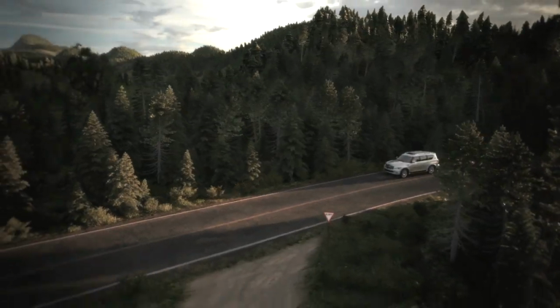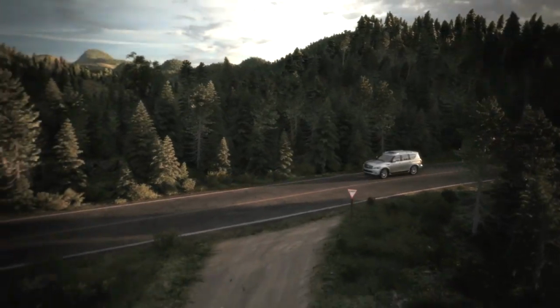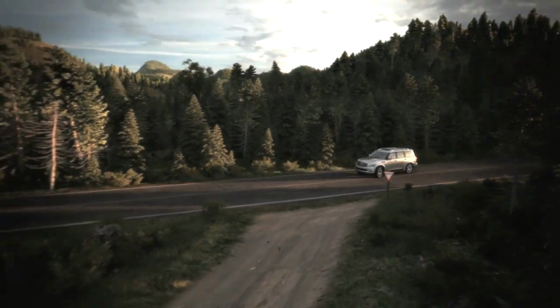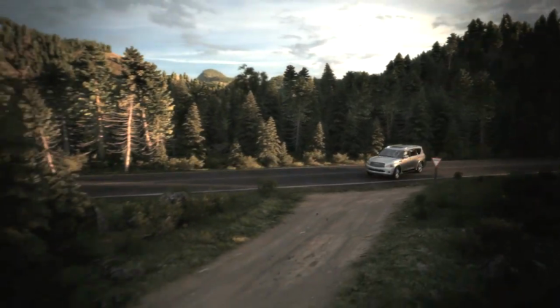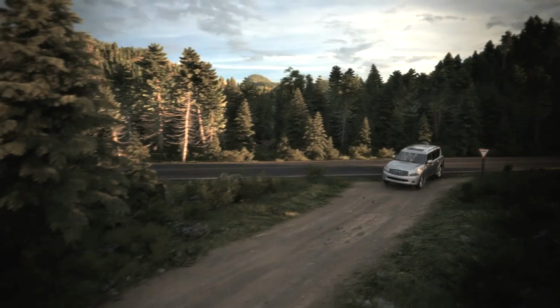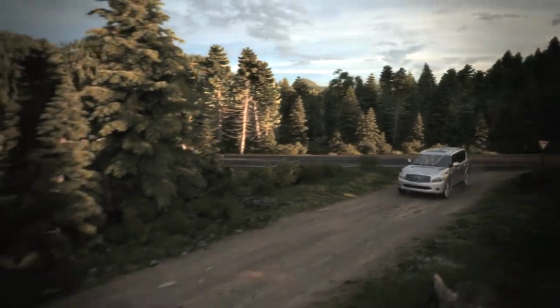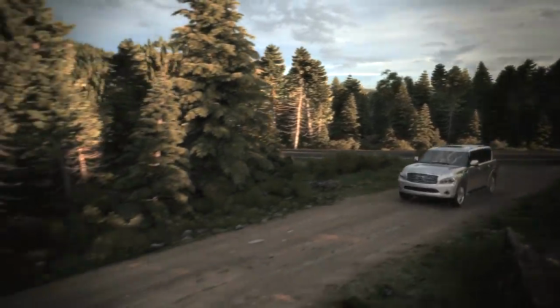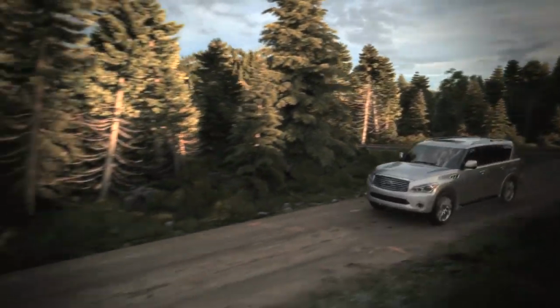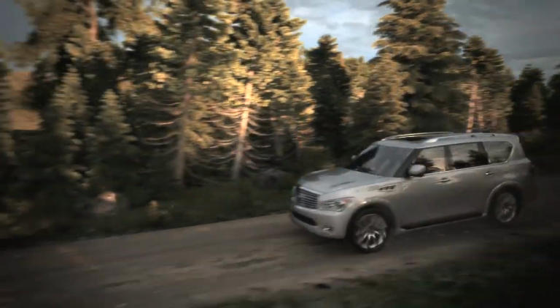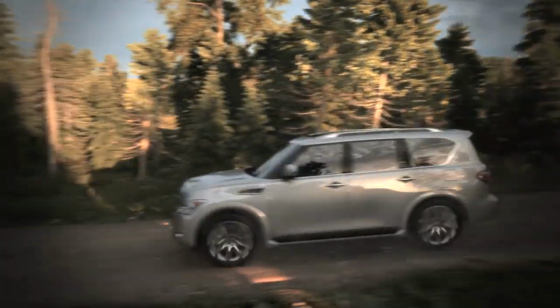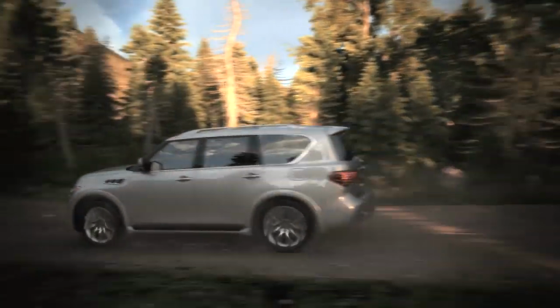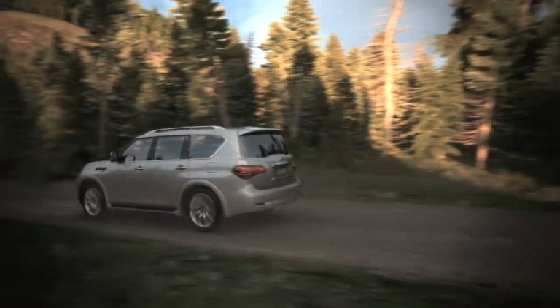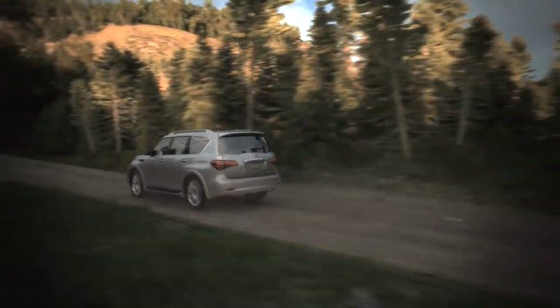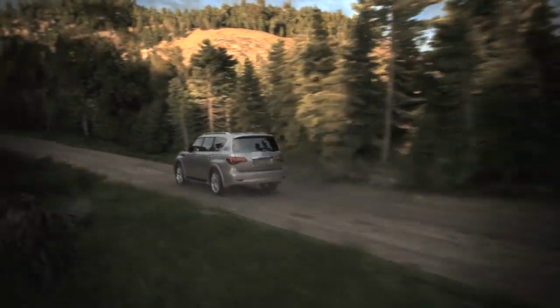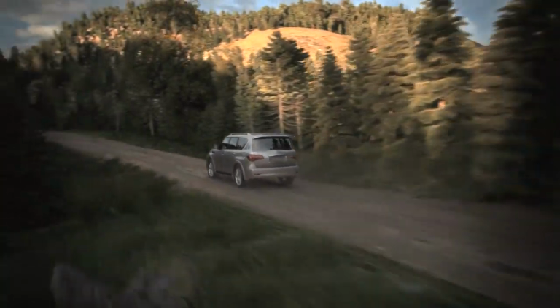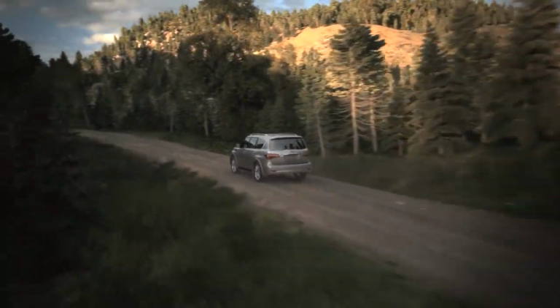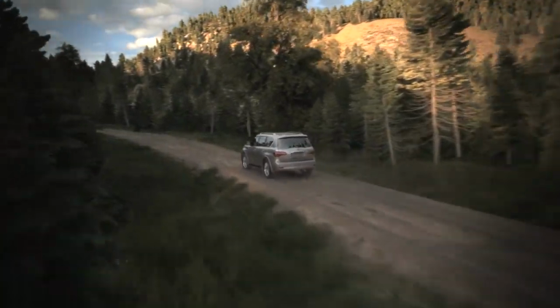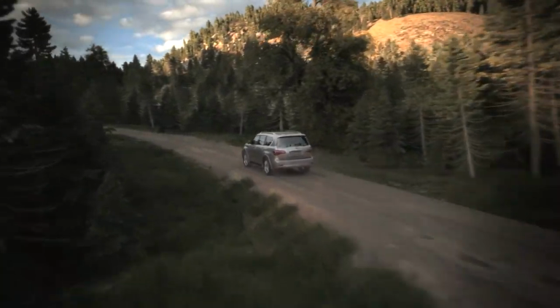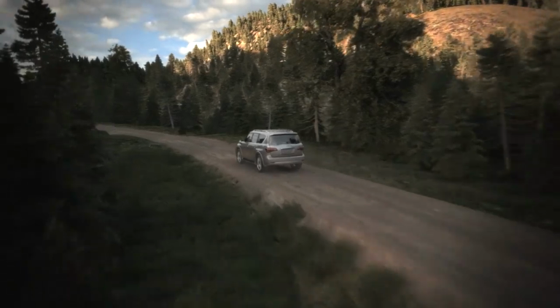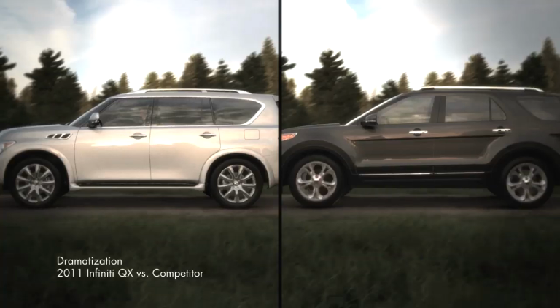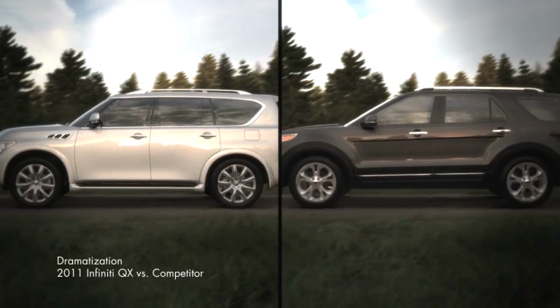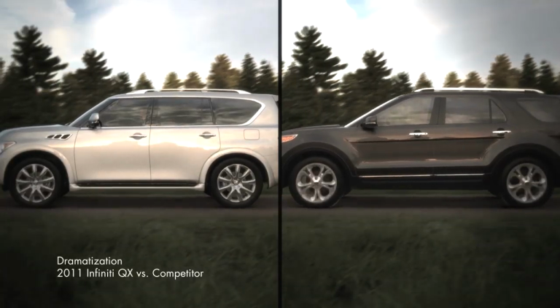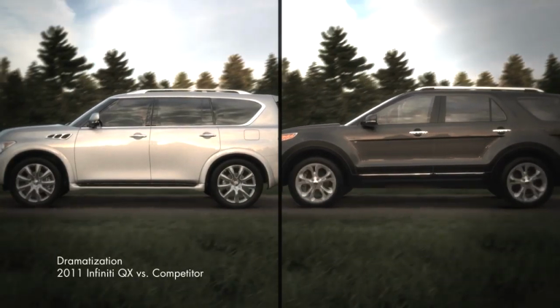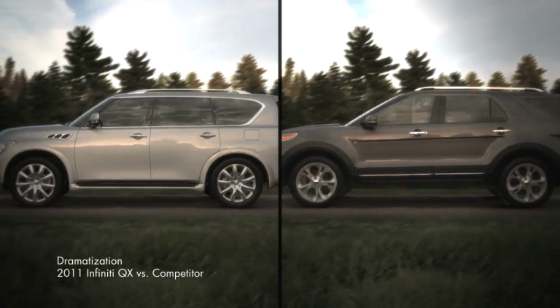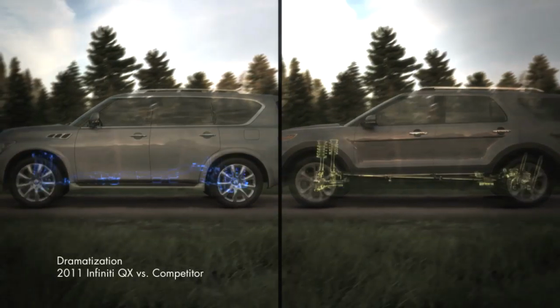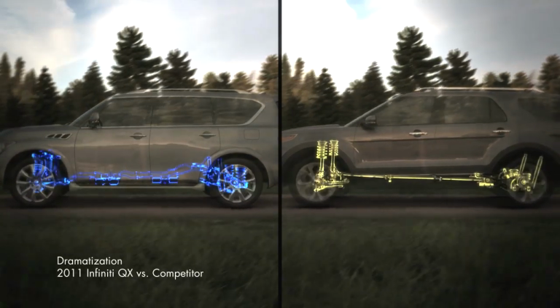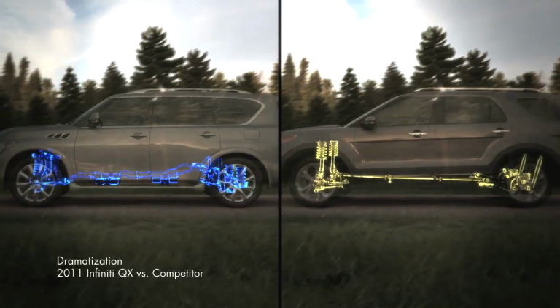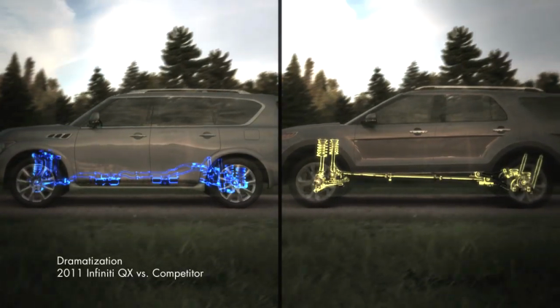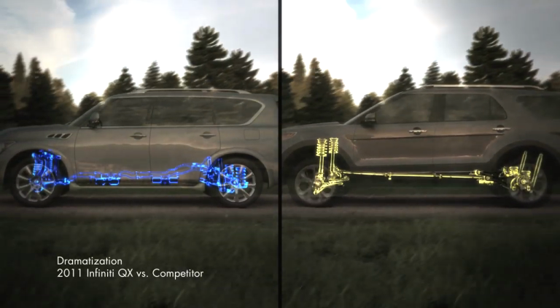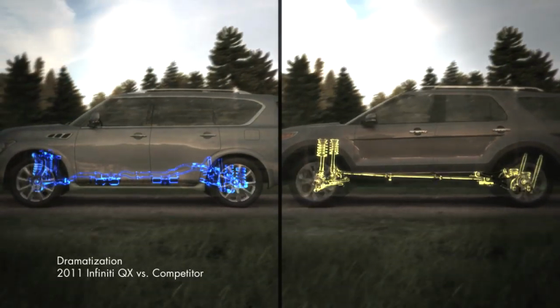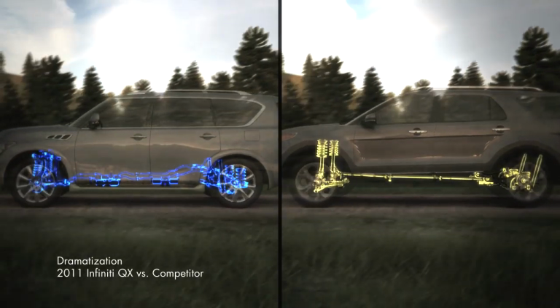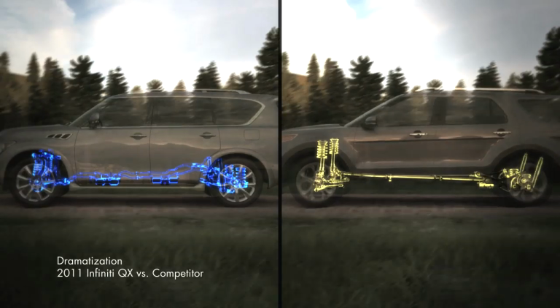The Hydraulic Body Motion Control system also helps isolate the cabin from irregular road surfaces, so vertical motion is reduced over bumps and potholes, and passengers can enjoy a smoother ride.